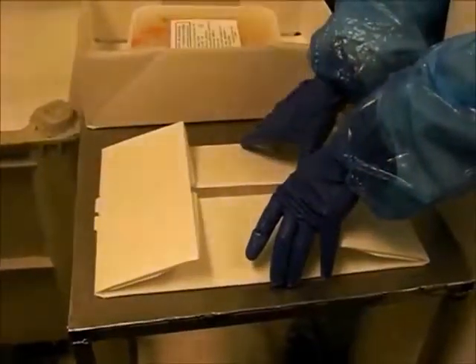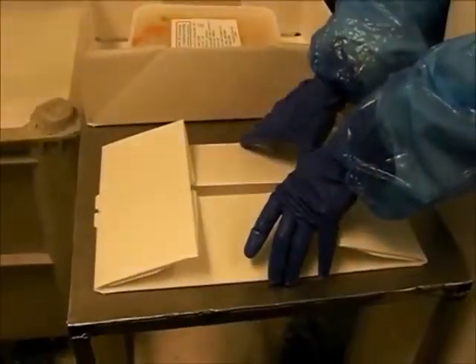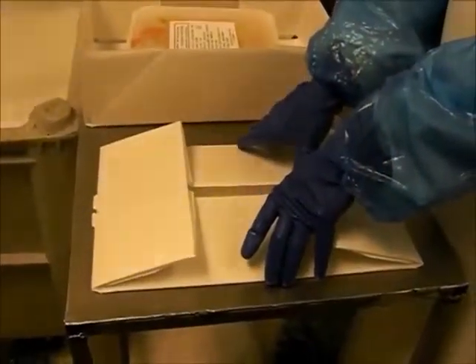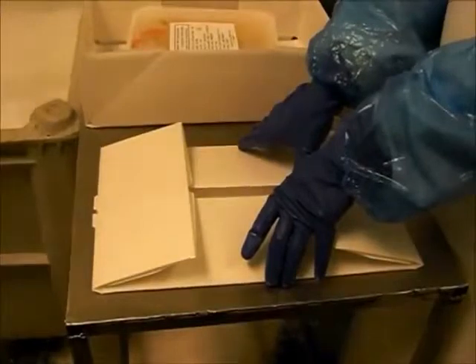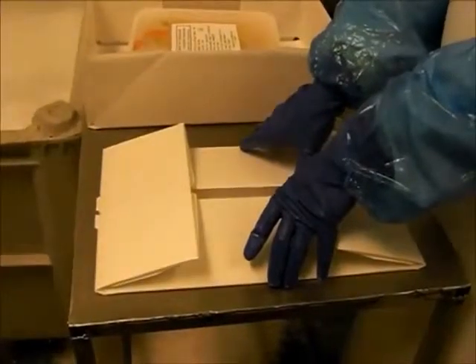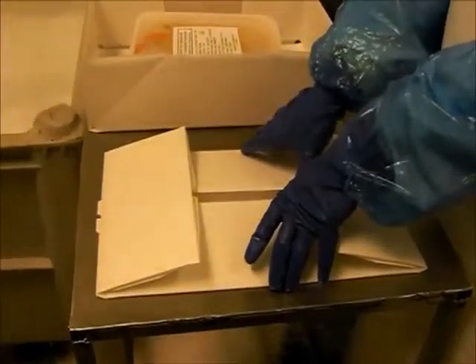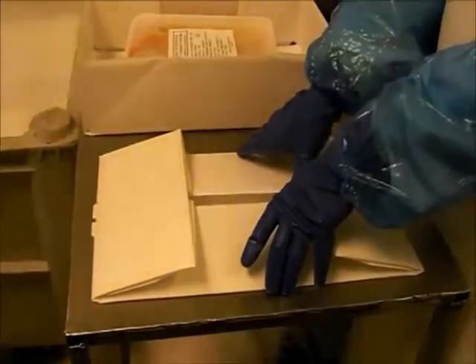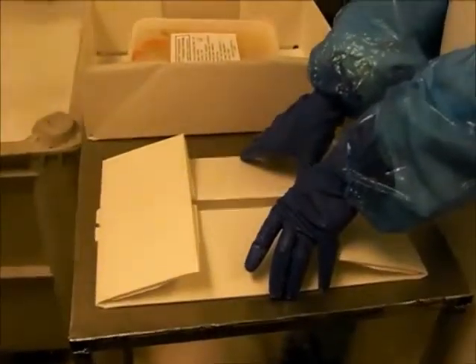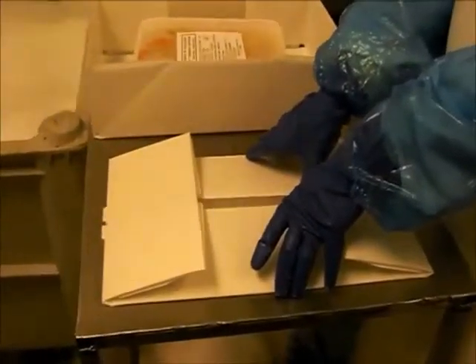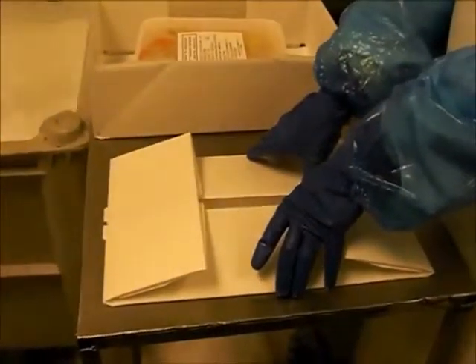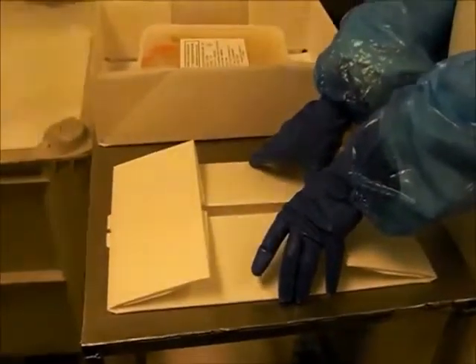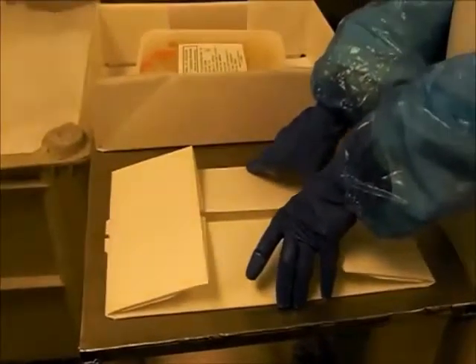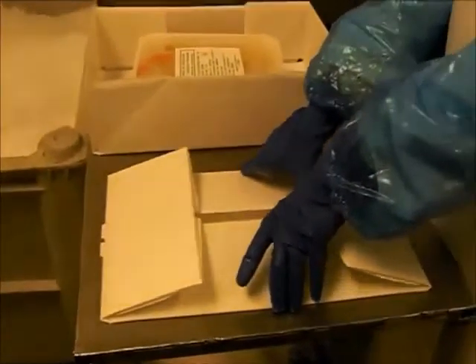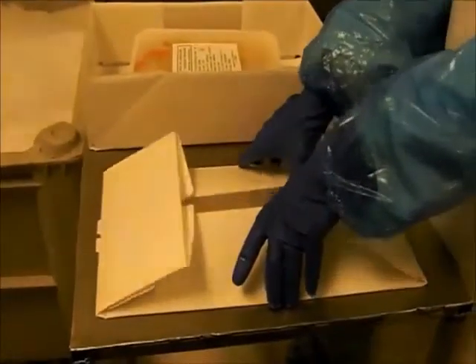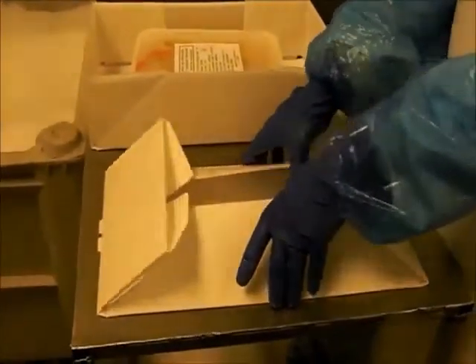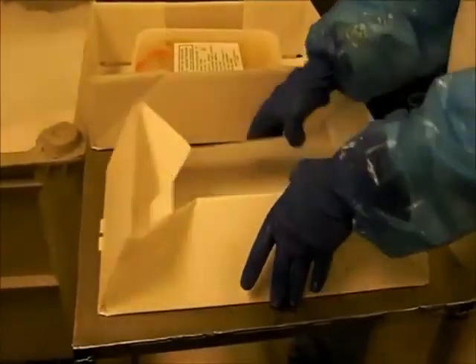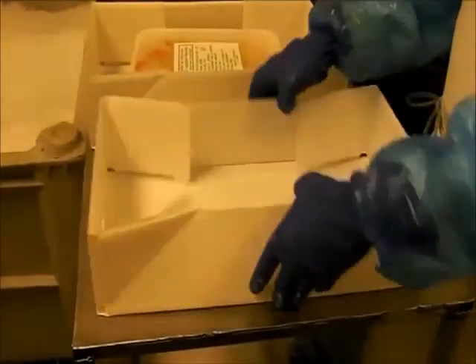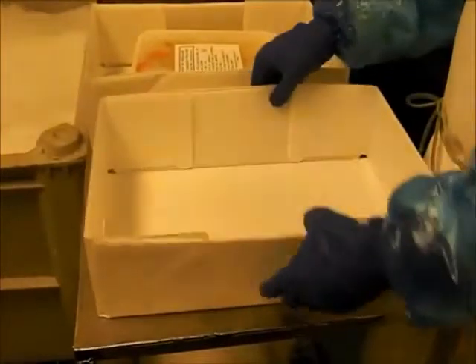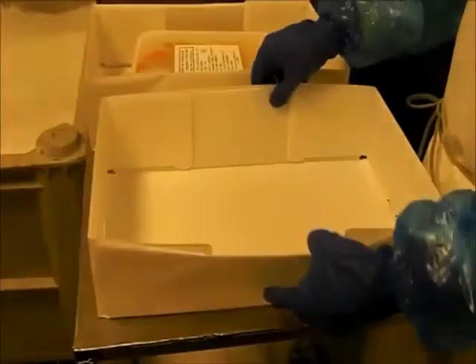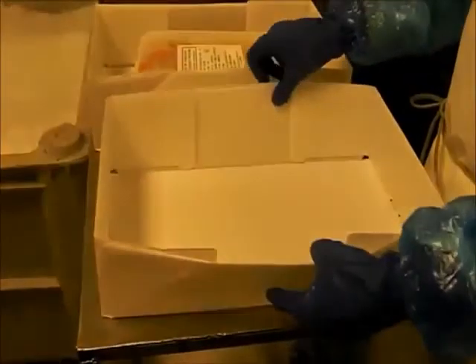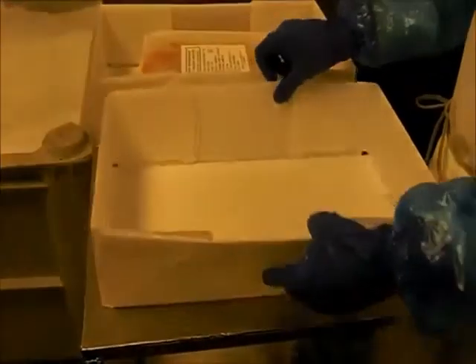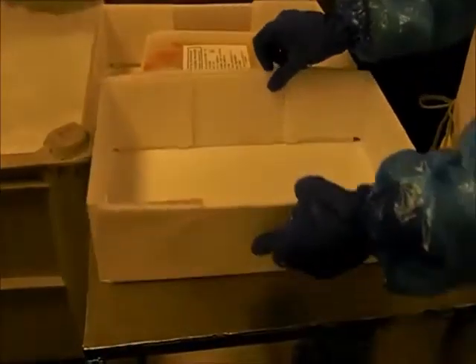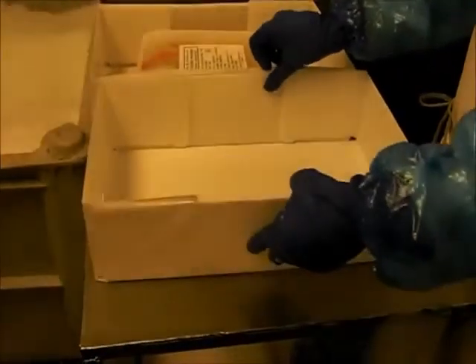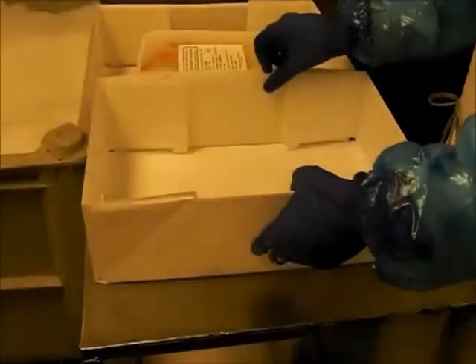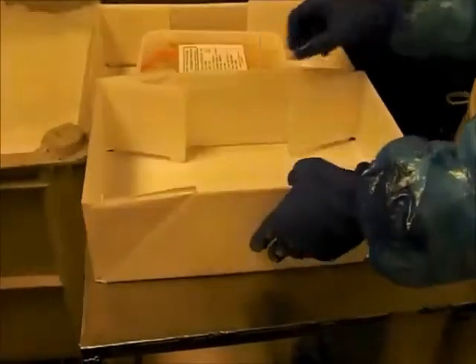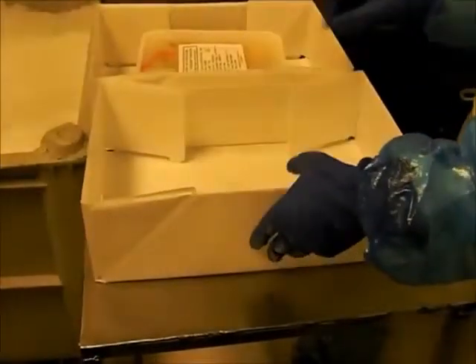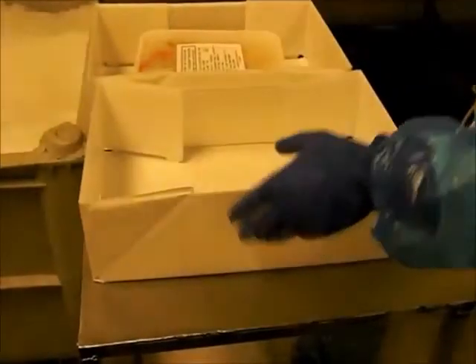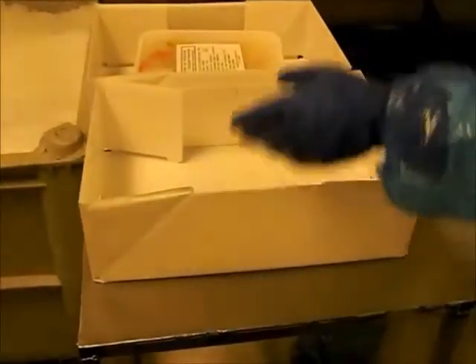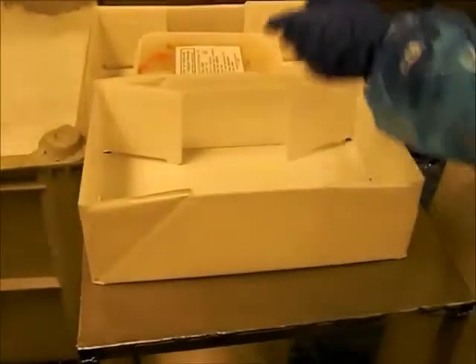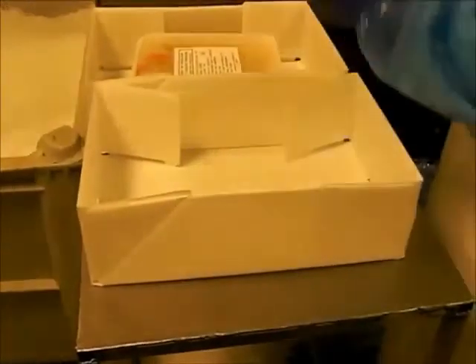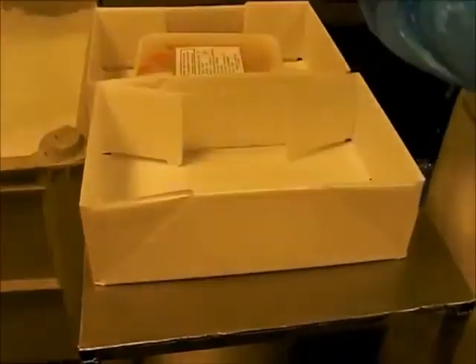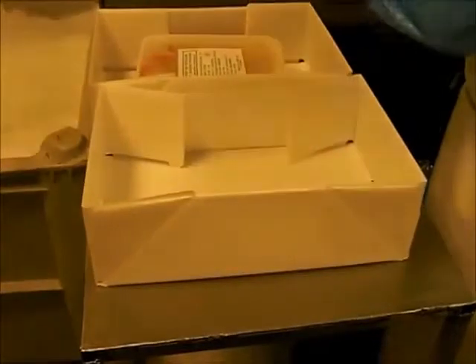Let's see that again. Notice the simplicity in opening the drainage box. The four corners are pre-glued, making the process absolutely effortless.